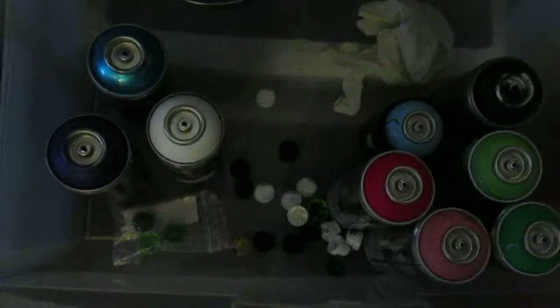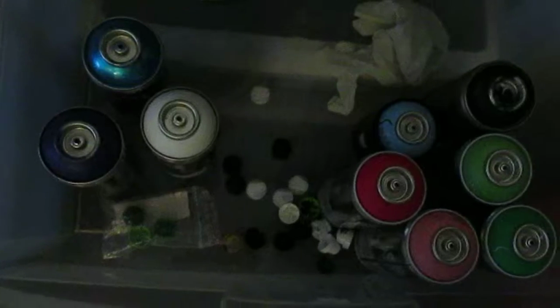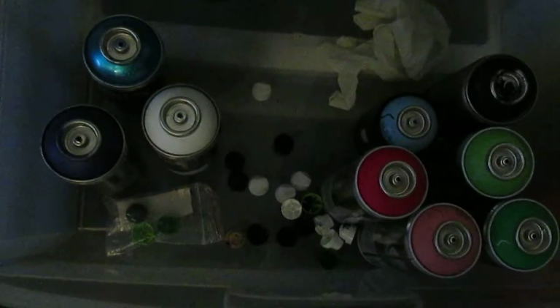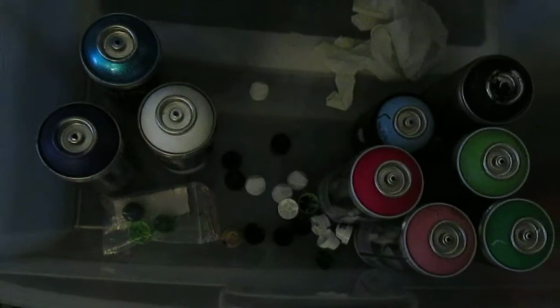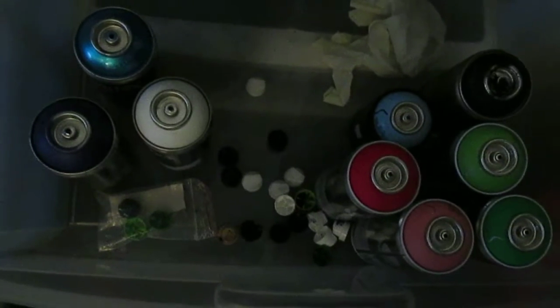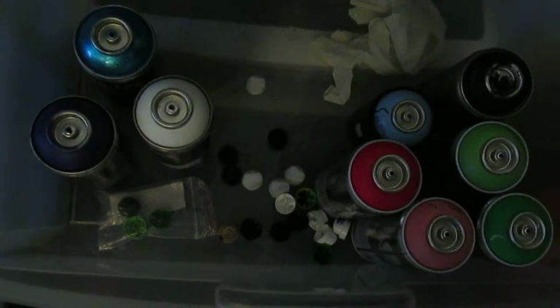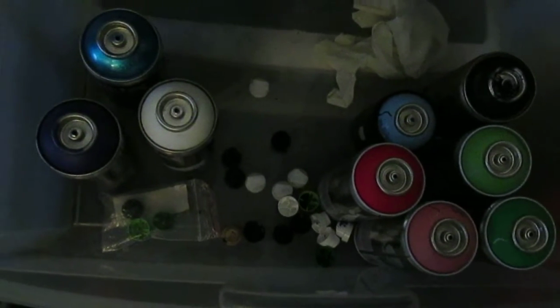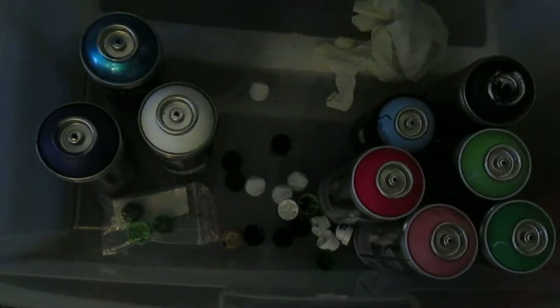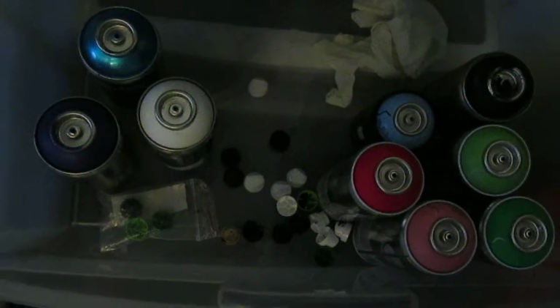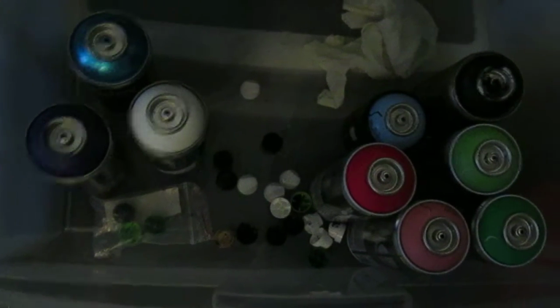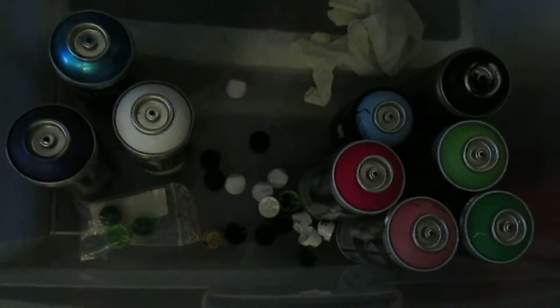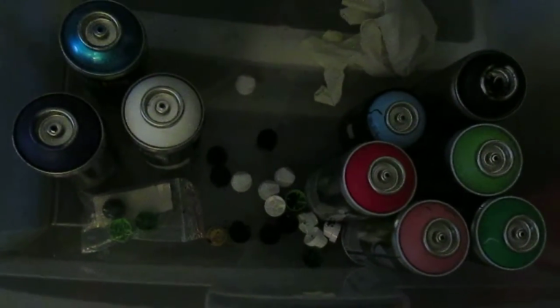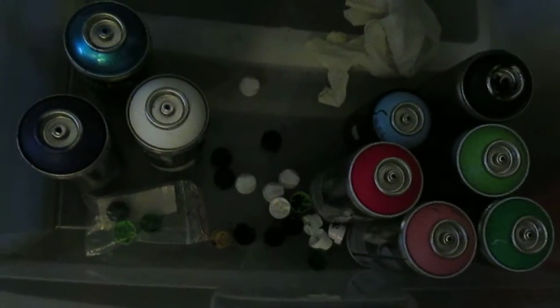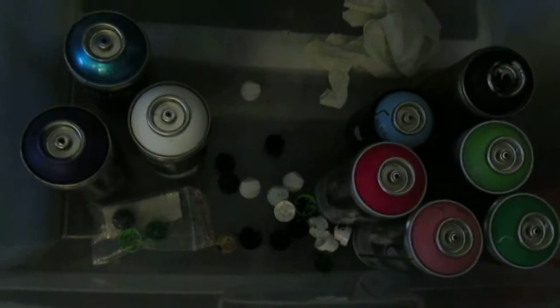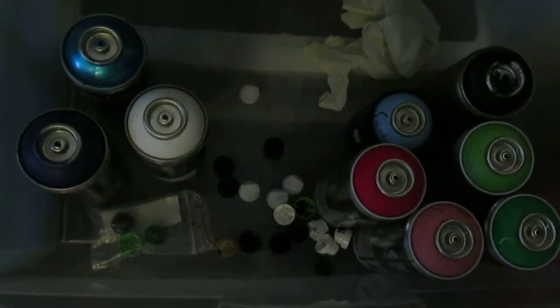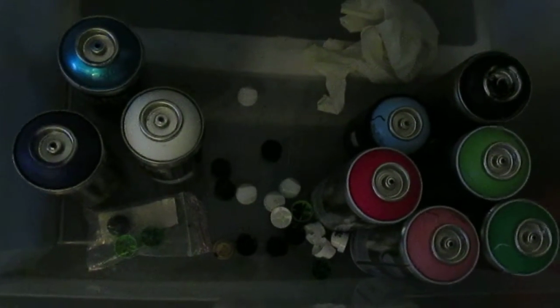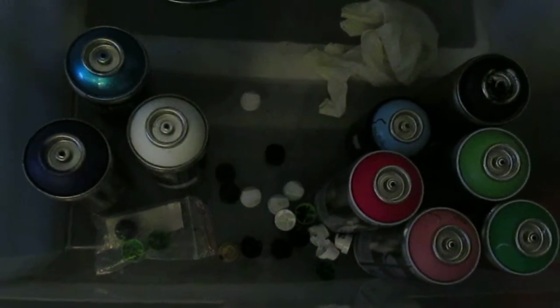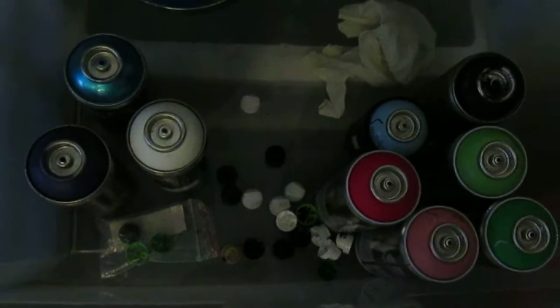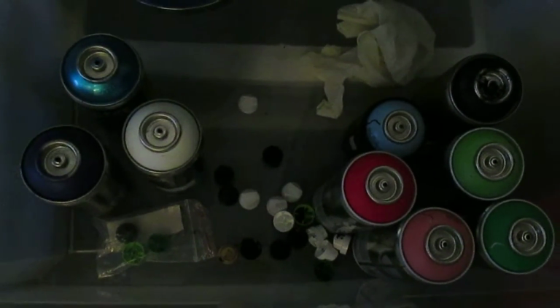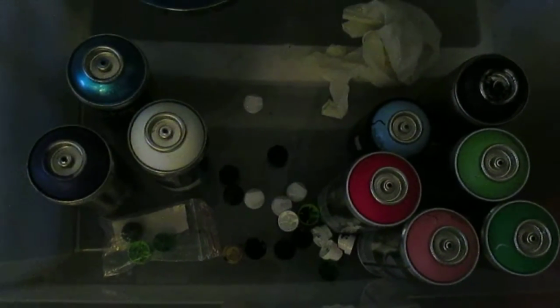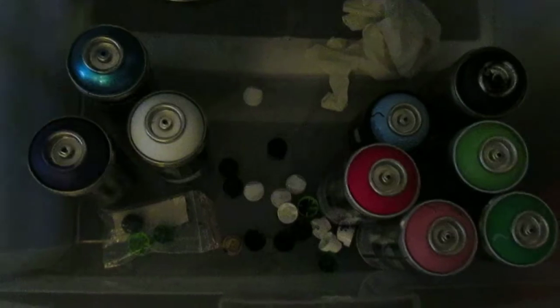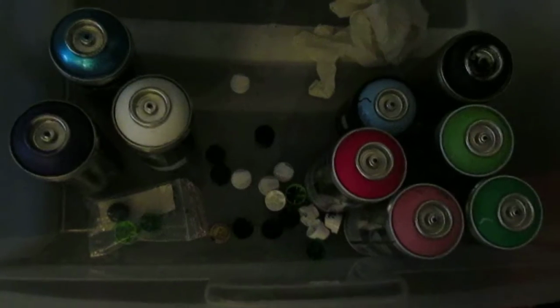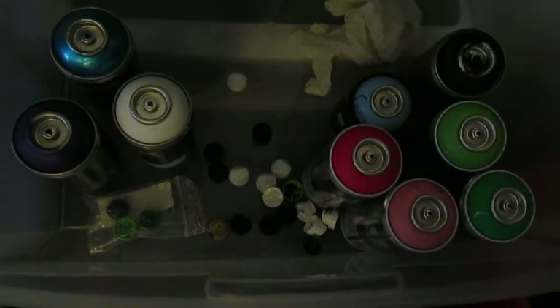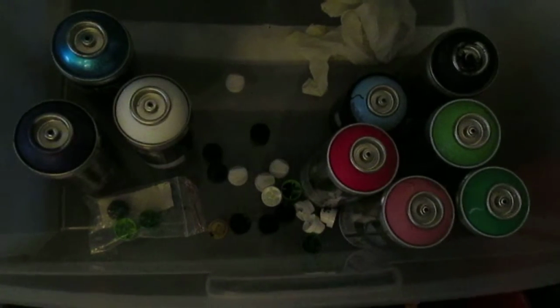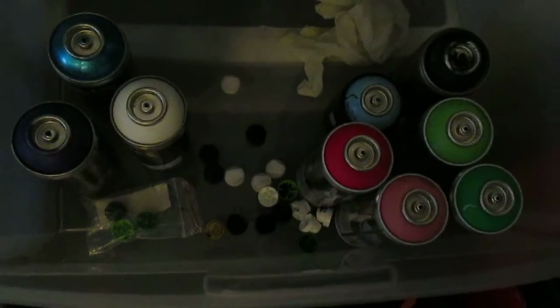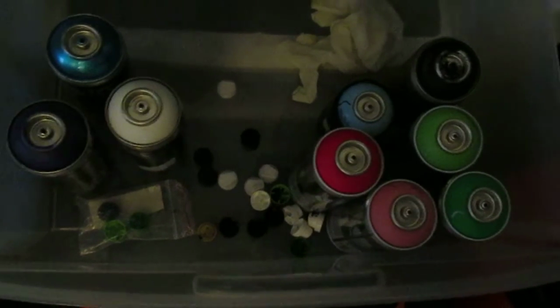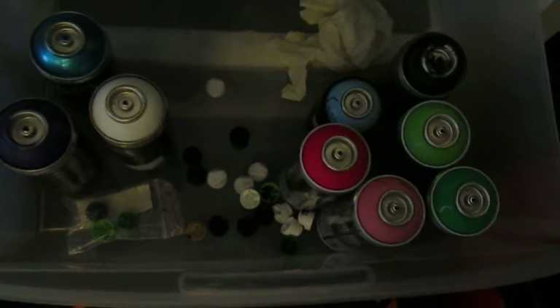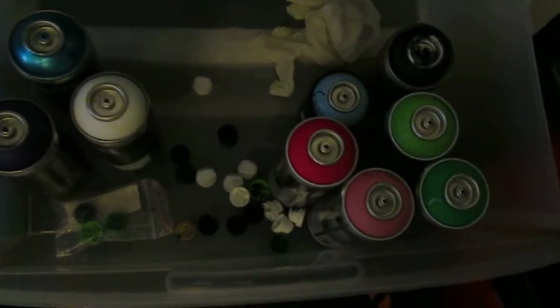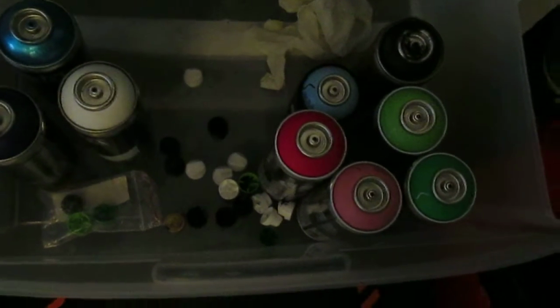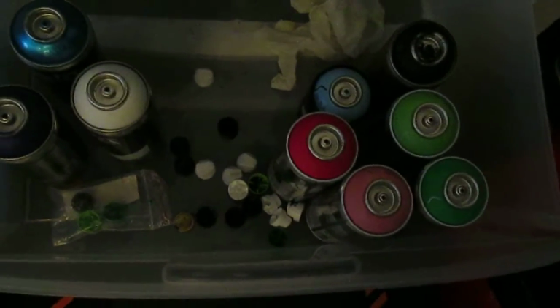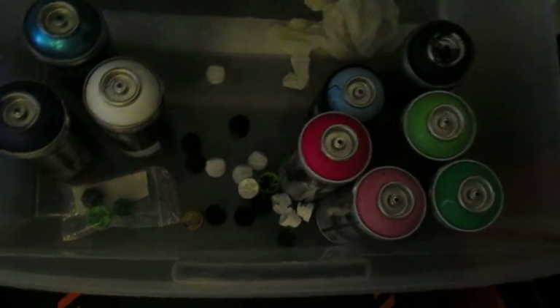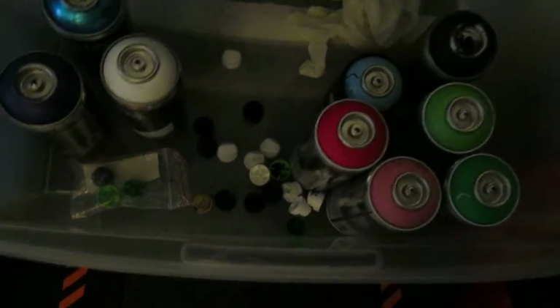Hey guys, MF Graffiti here. This is just what I'm going to tell you about when I got these cans. So let's just get on with the video.